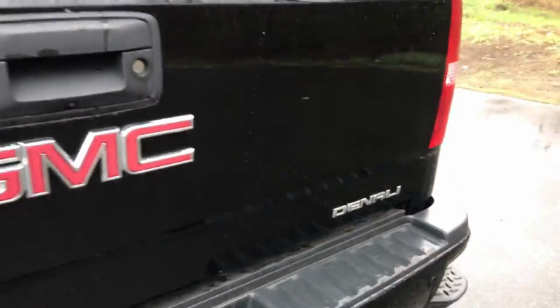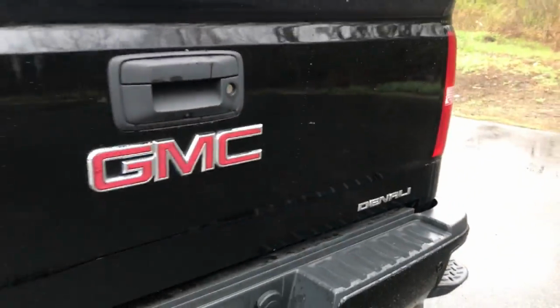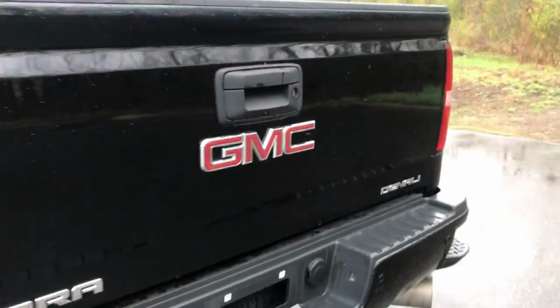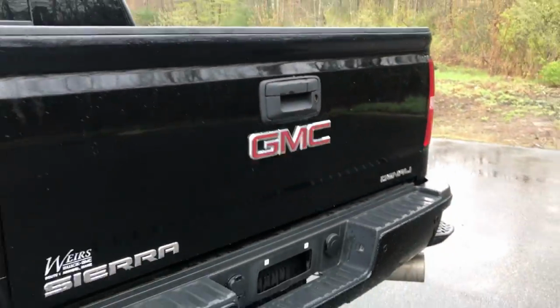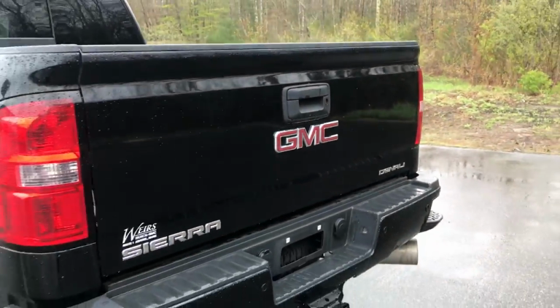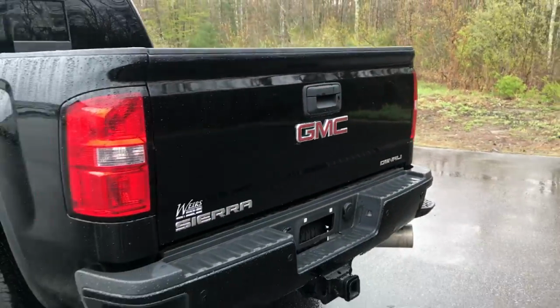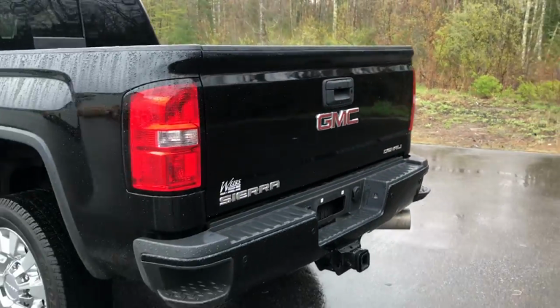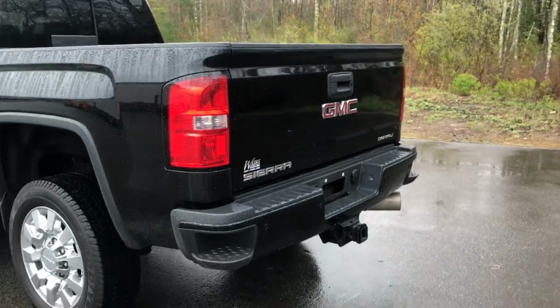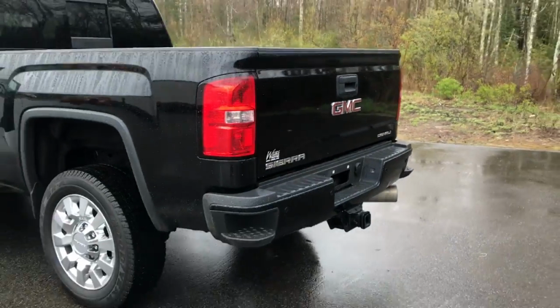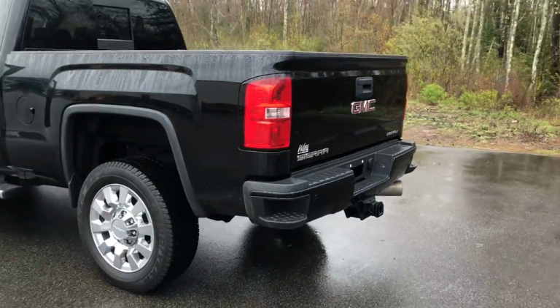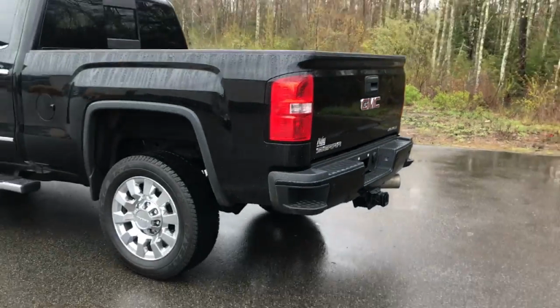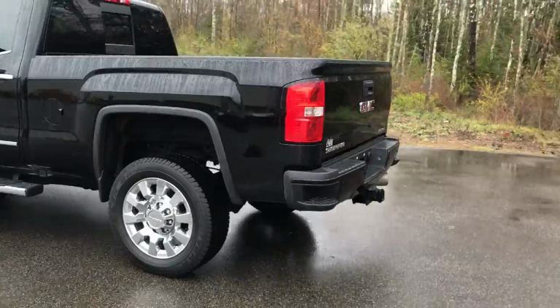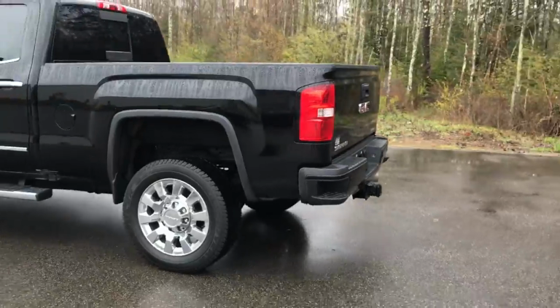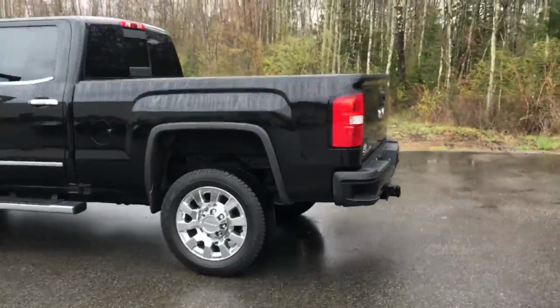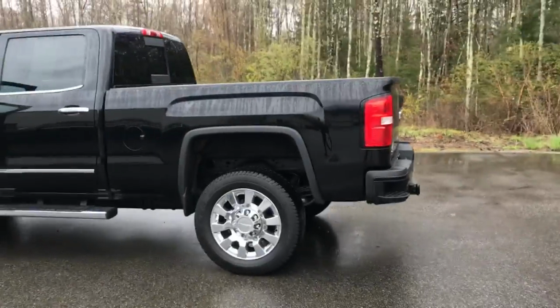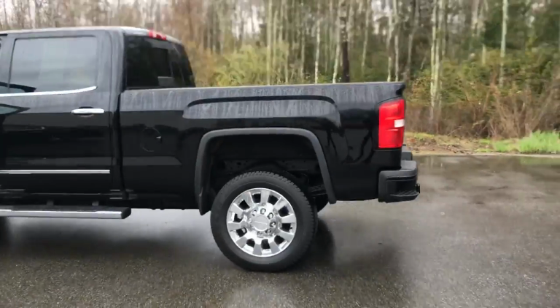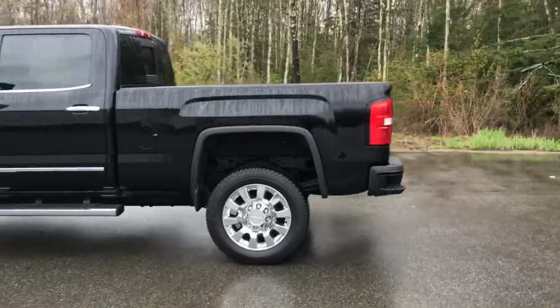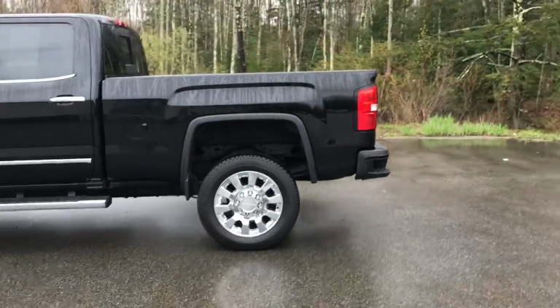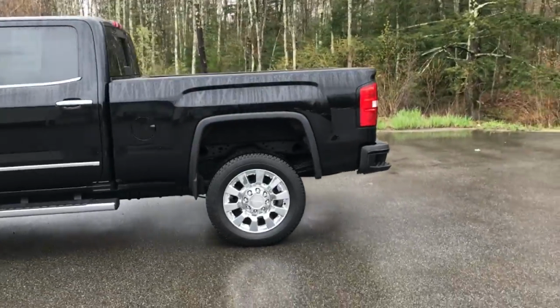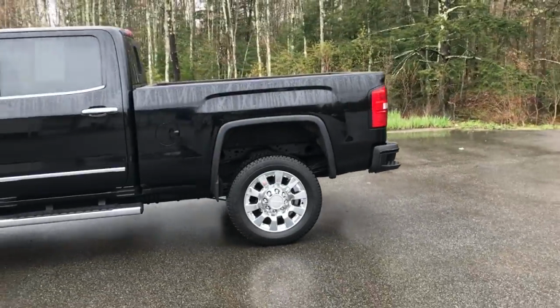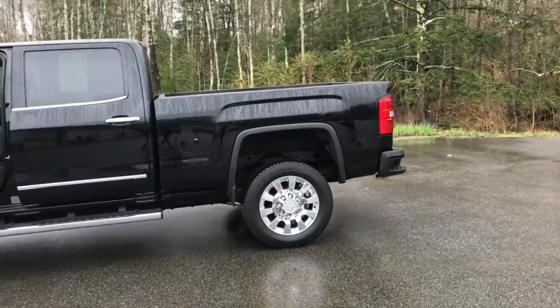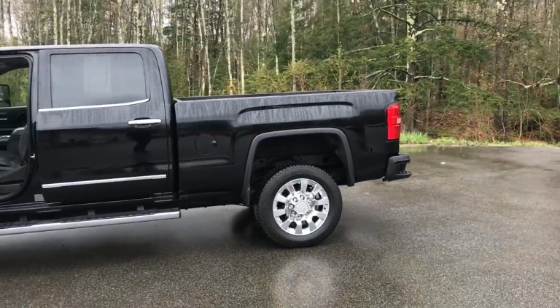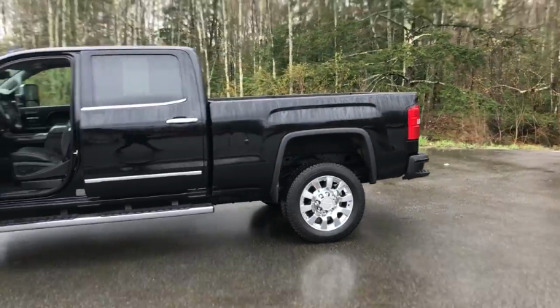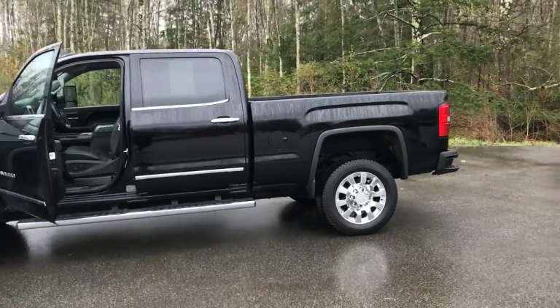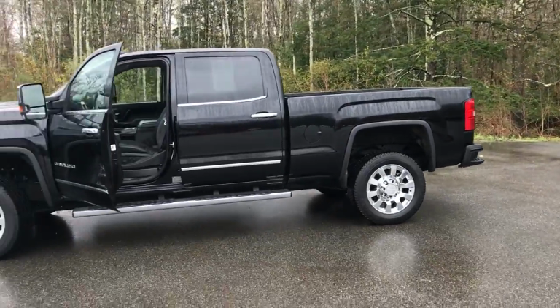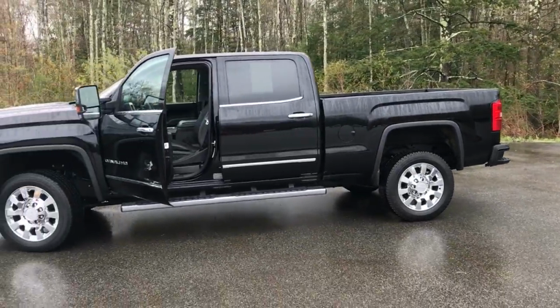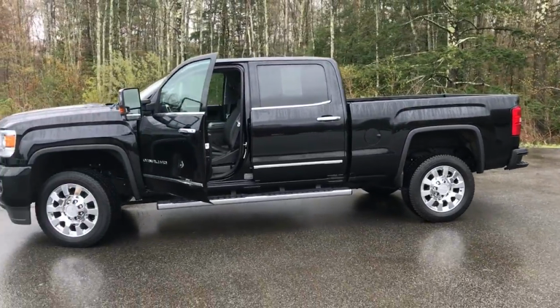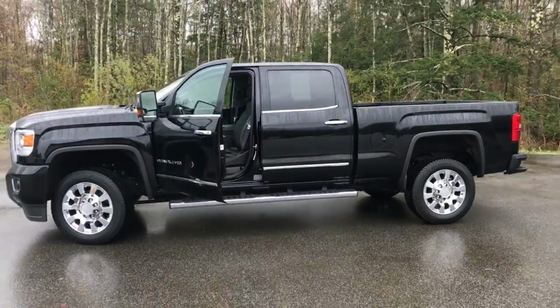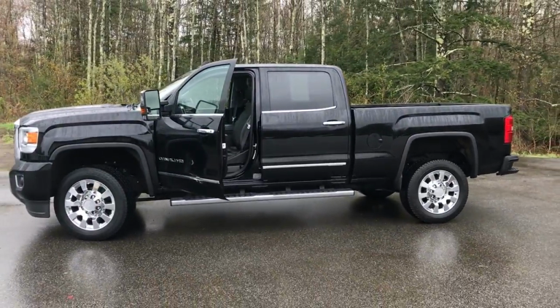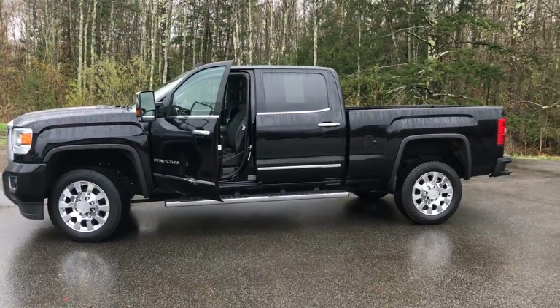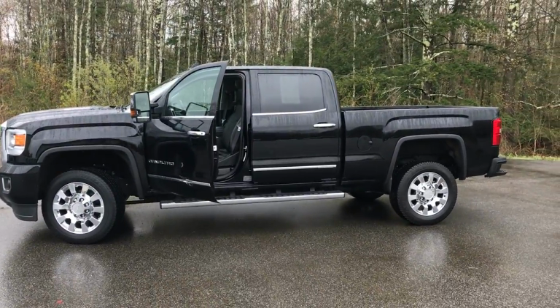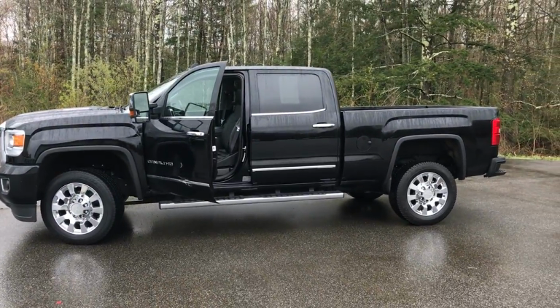If you want to know a little more about the Sierra, come take it on a test drive. Give us a call down here at Weir's — your direct line is 207-985-3537. Look forward to hearing from you, and have a great day.